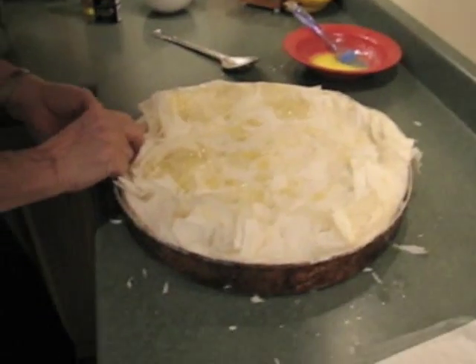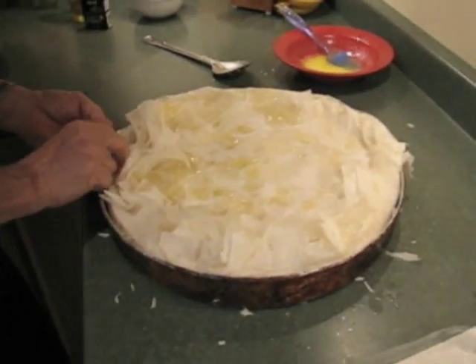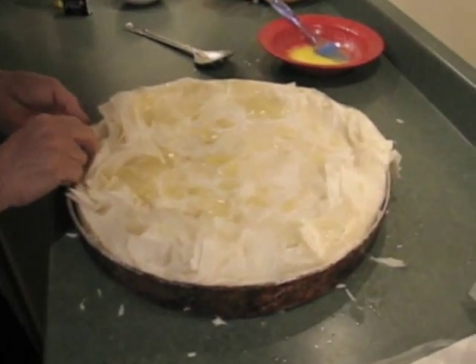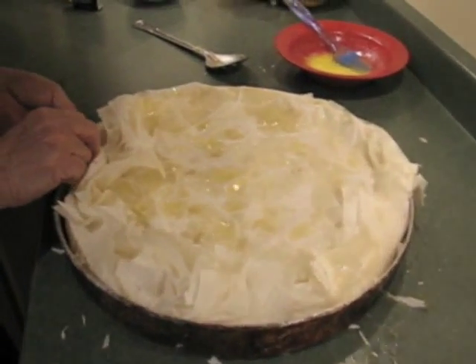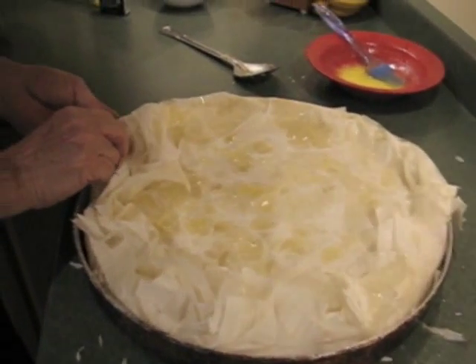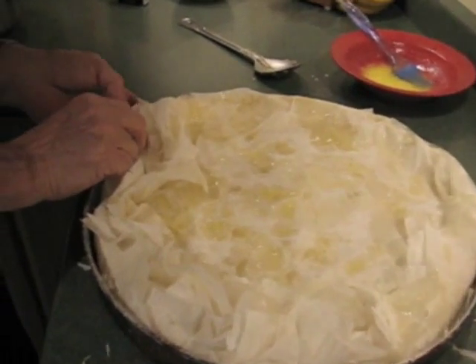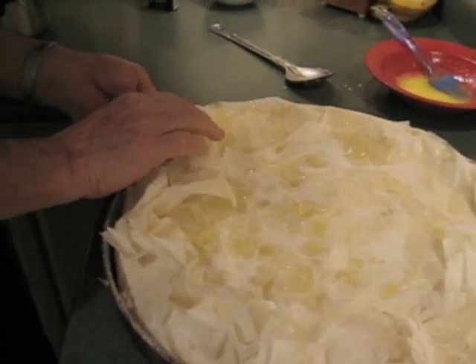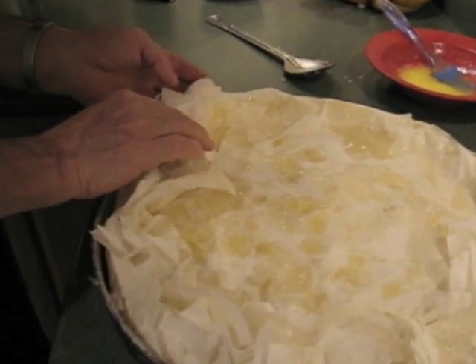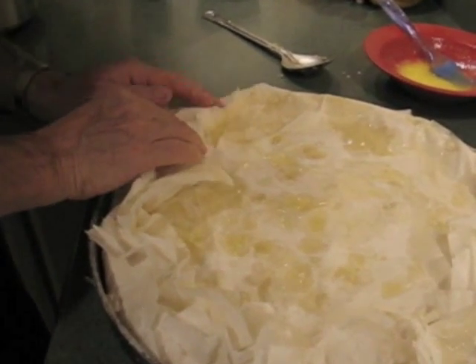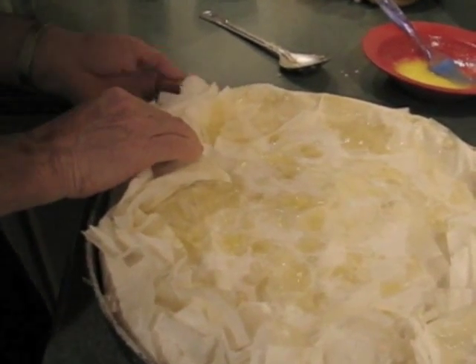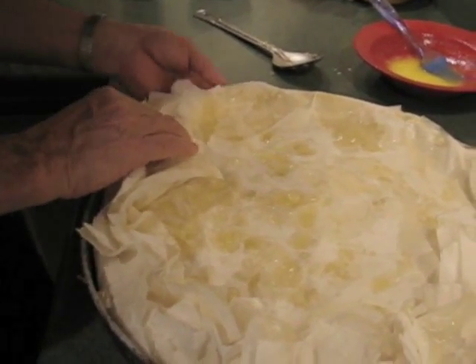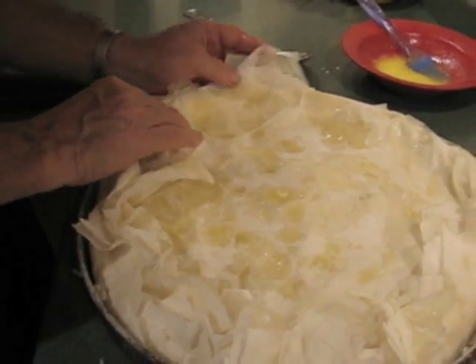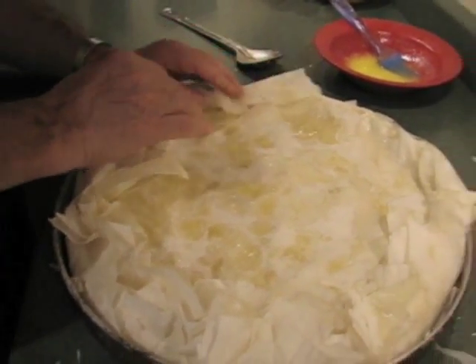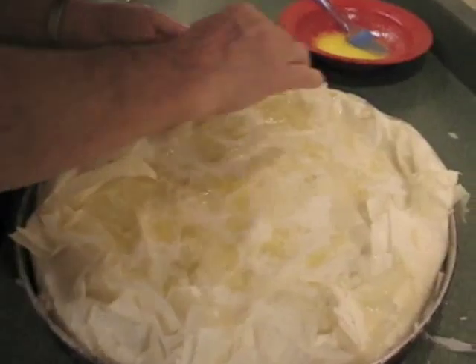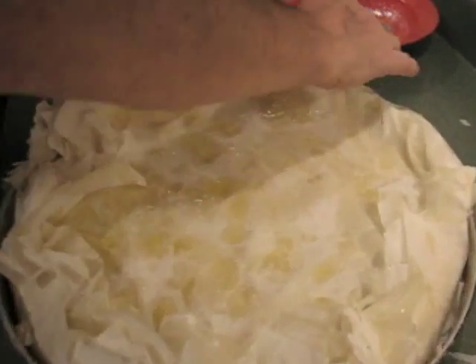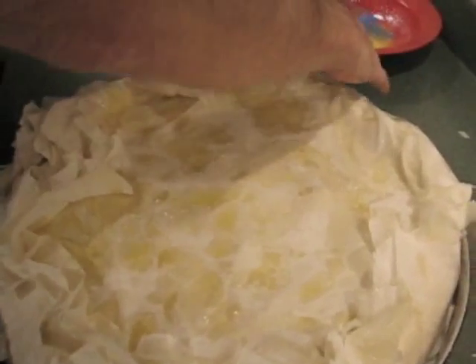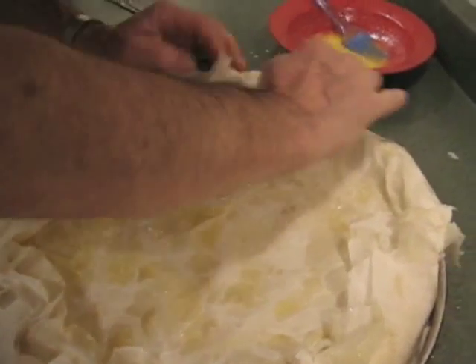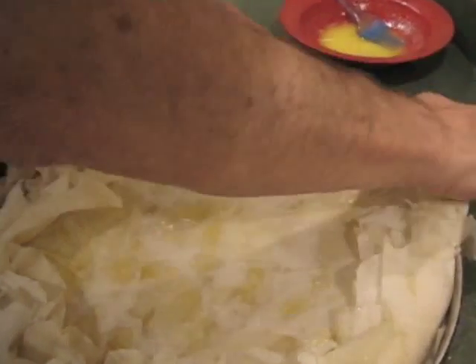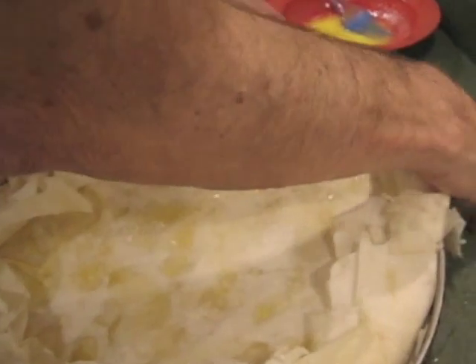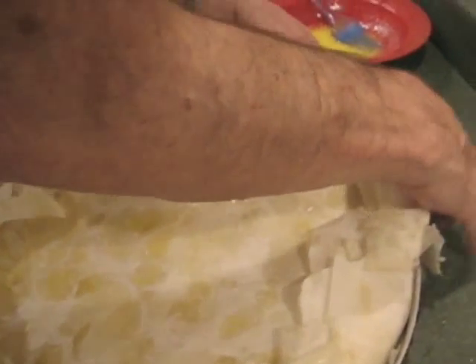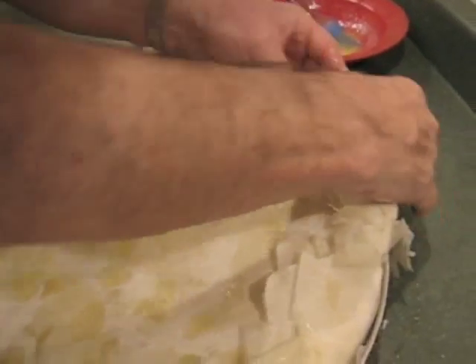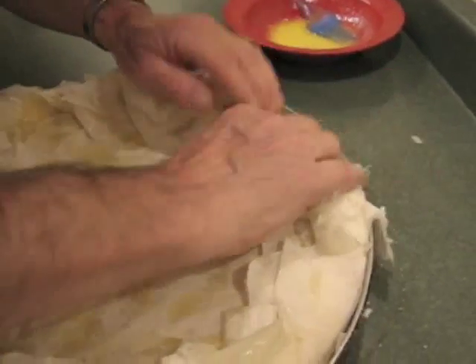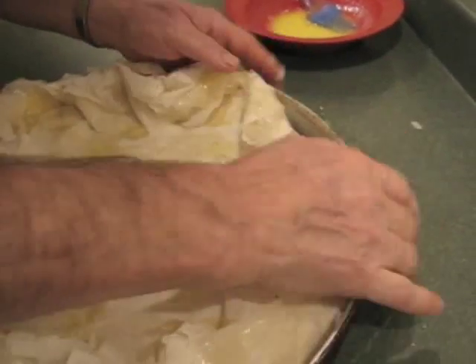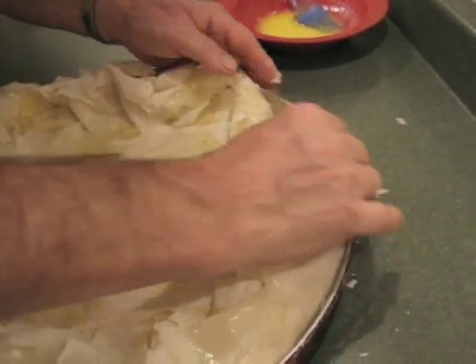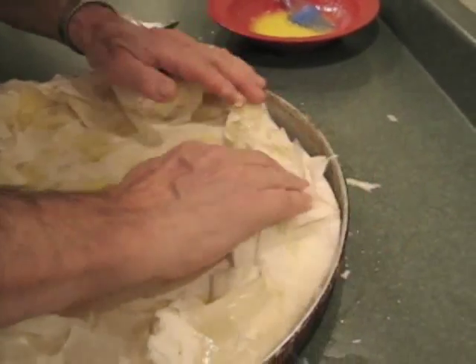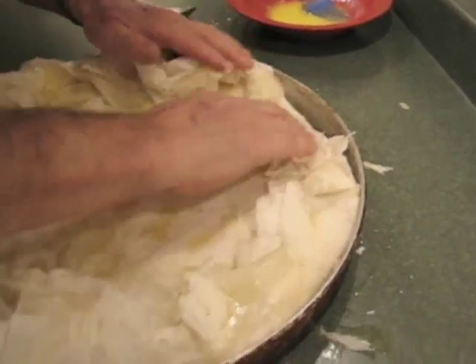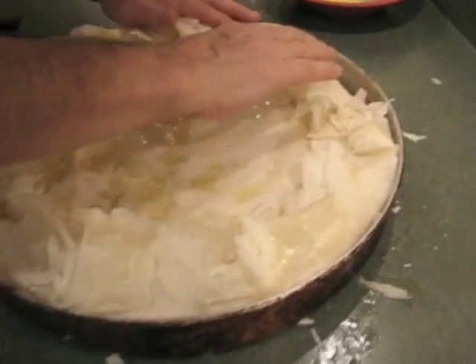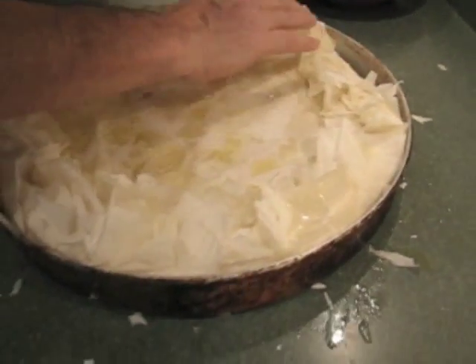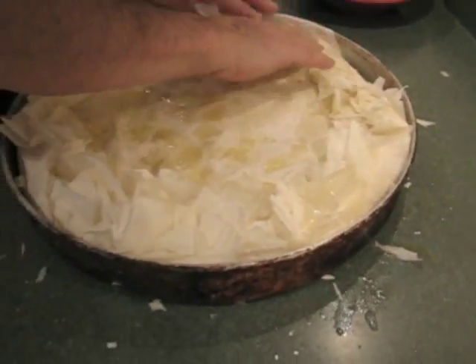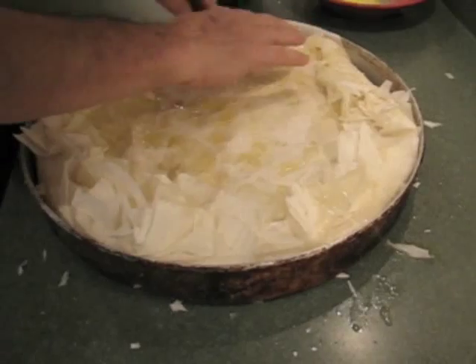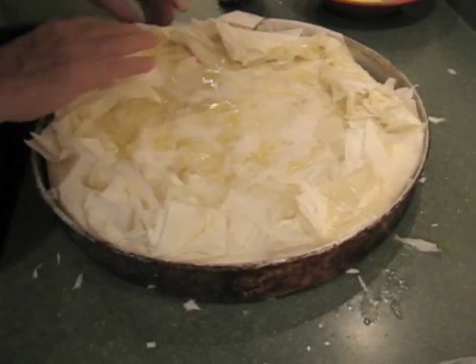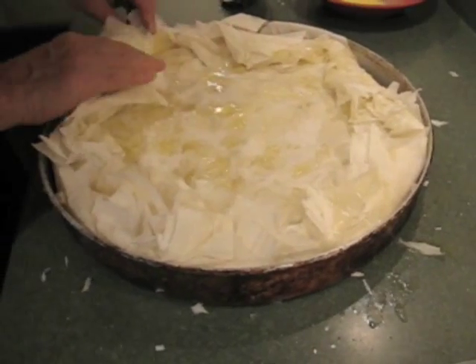We have to fold the edges. We're folding it just right in. We're not being particular — we're just folding it in, because we're going to press it down later.